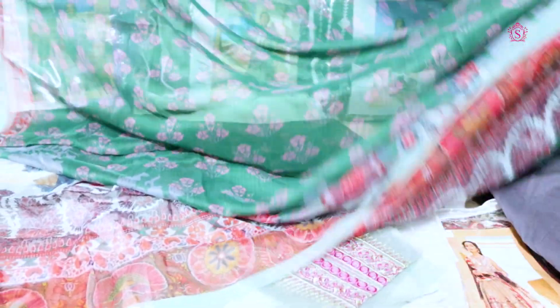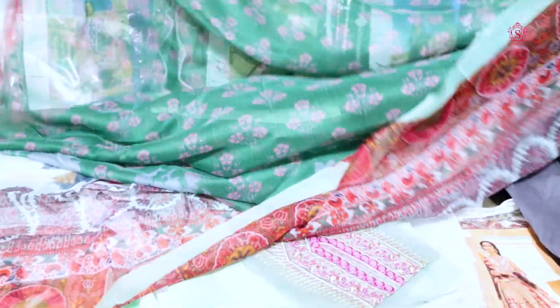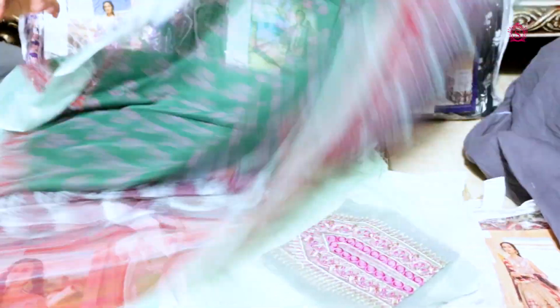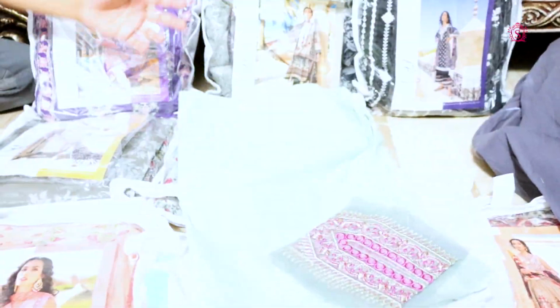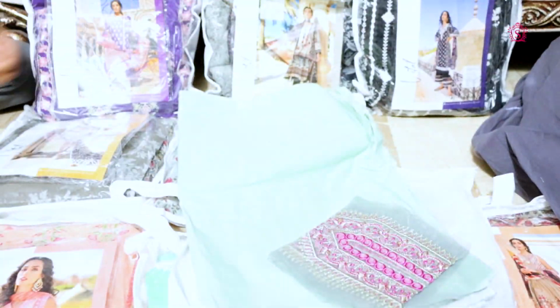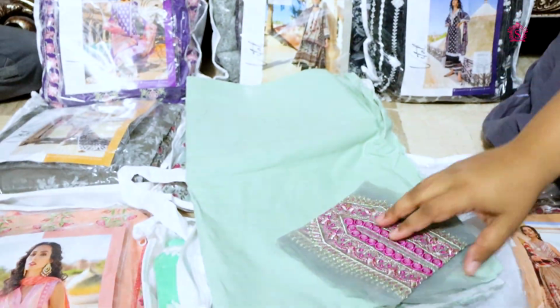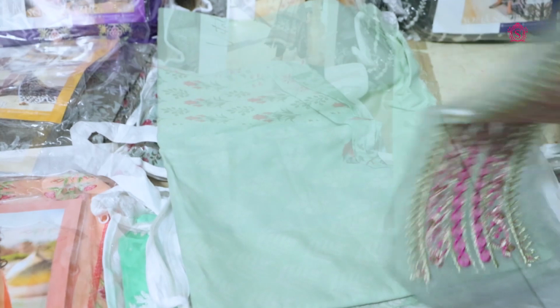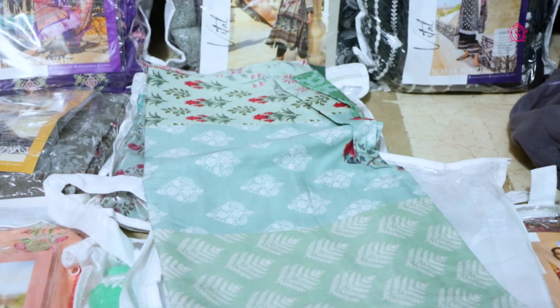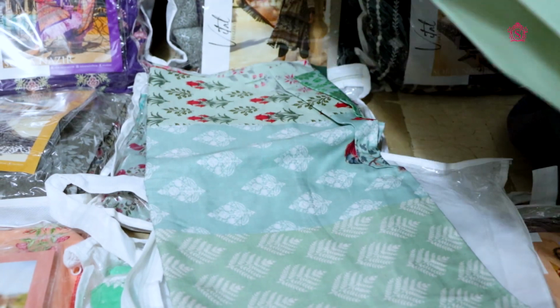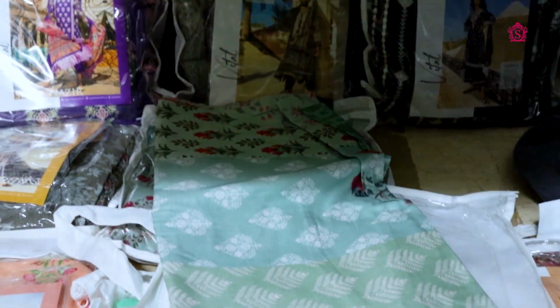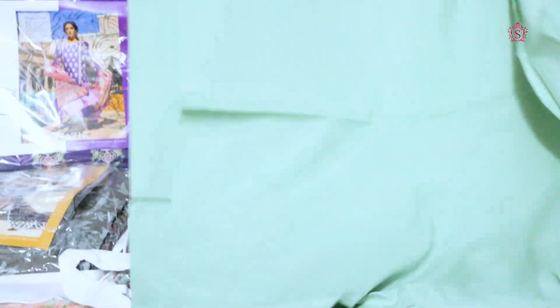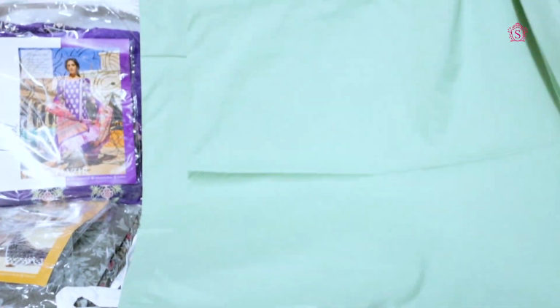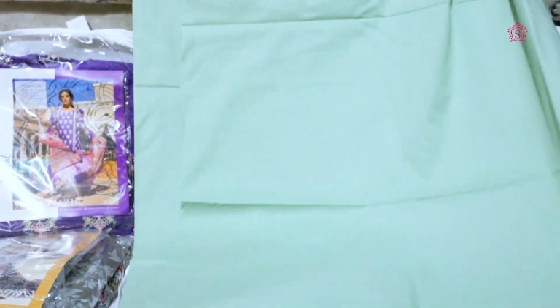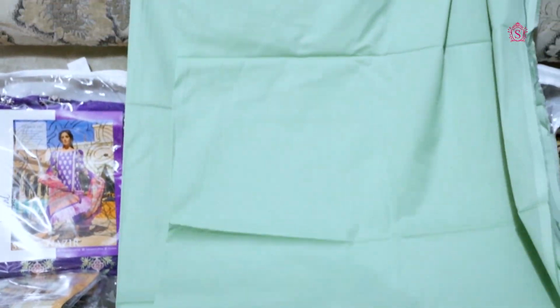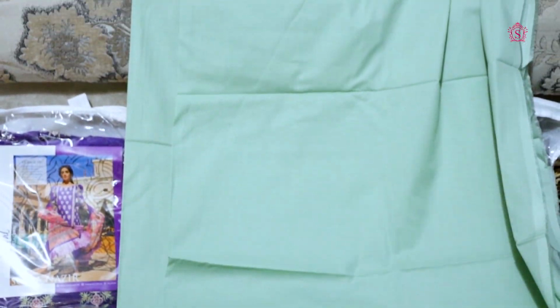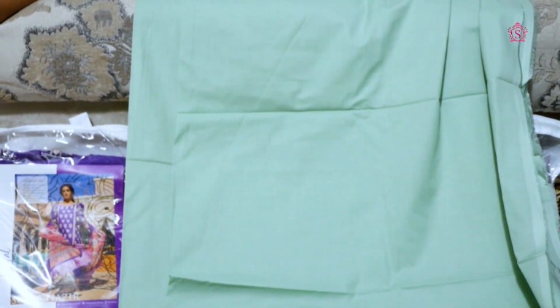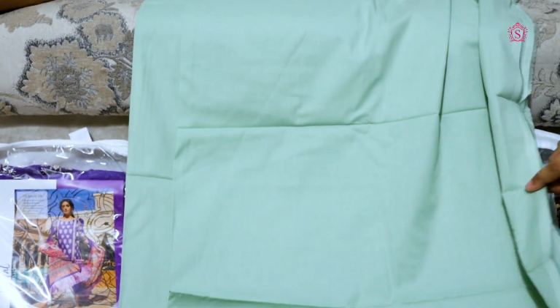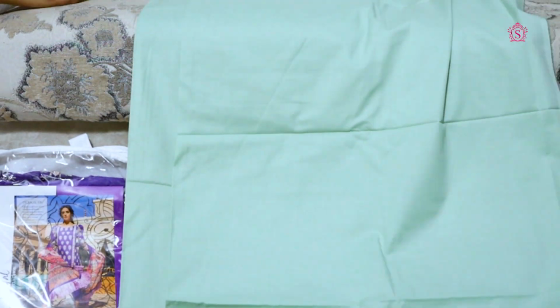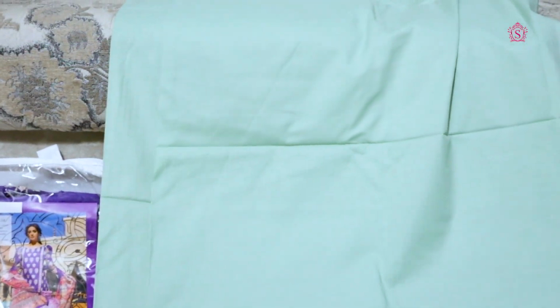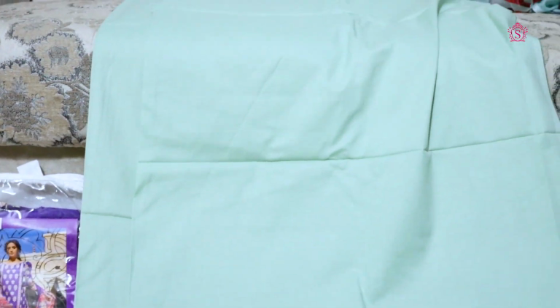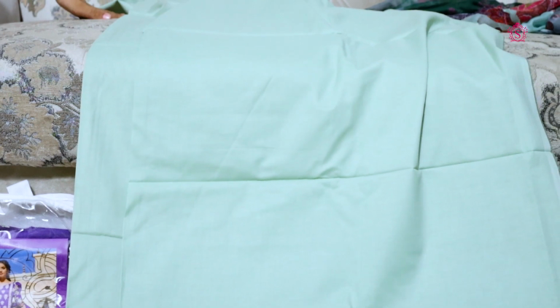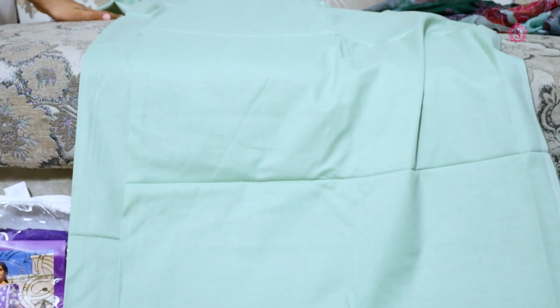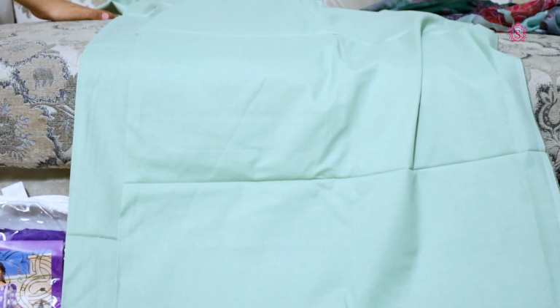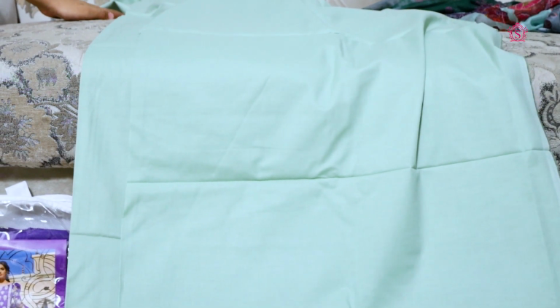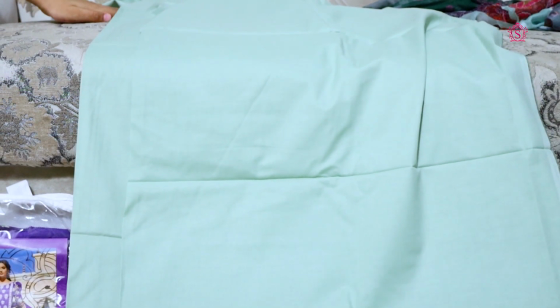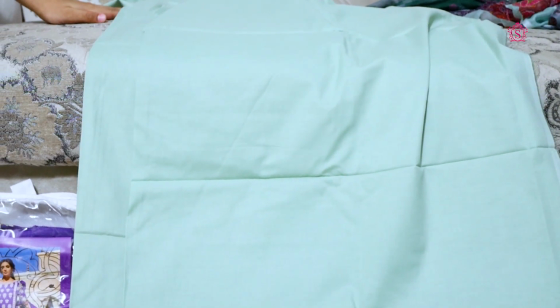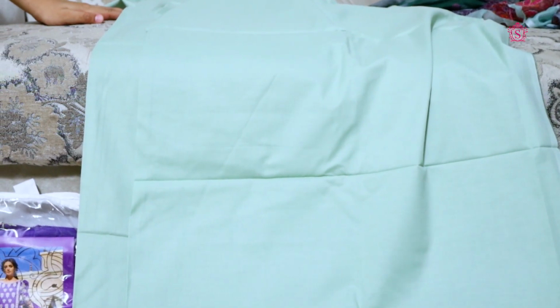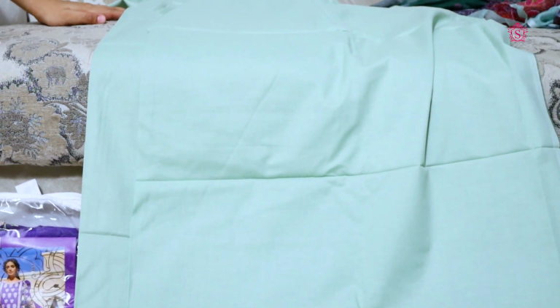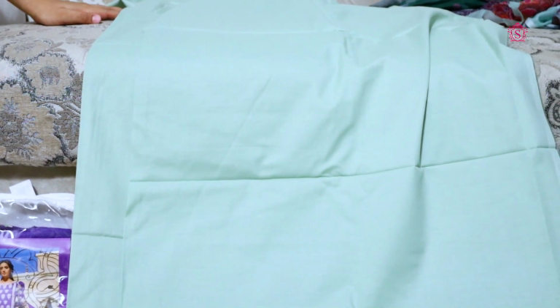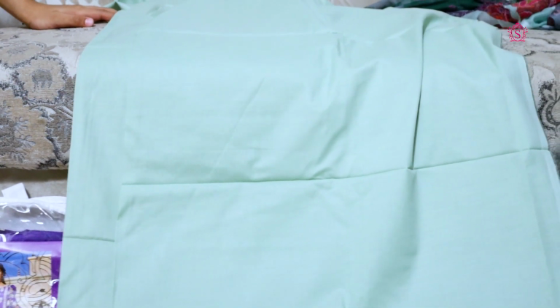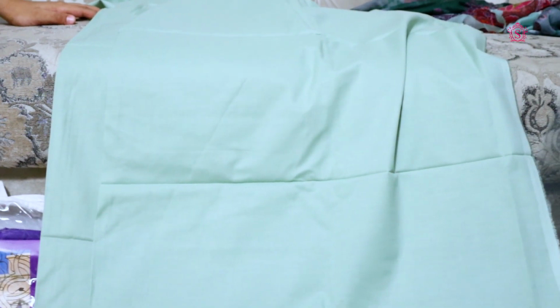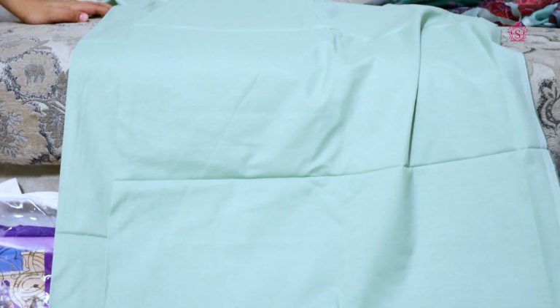Now I will show you the next piece. This is a trouser. It is light green, pistachio color. It is a cotton trouser with no printing.